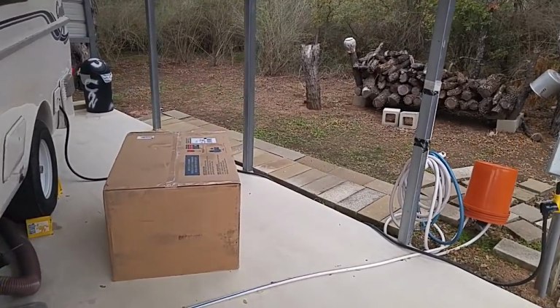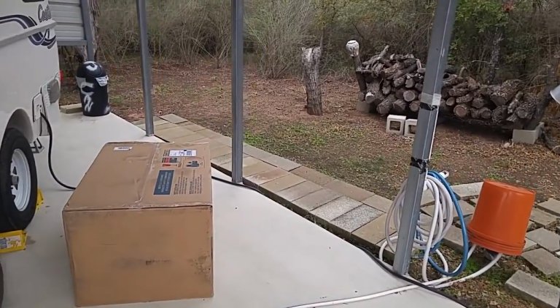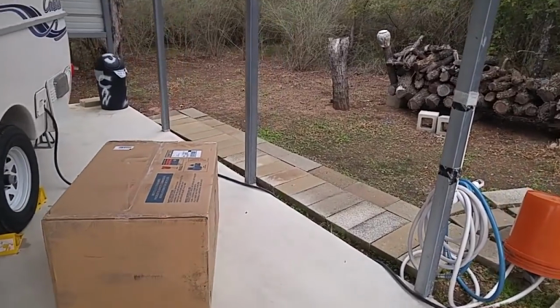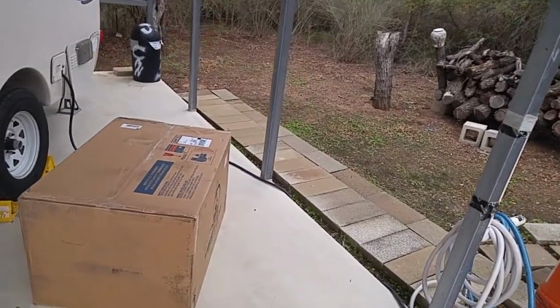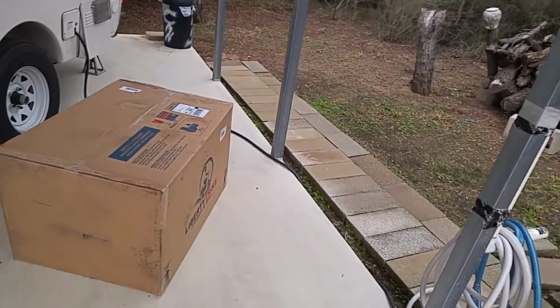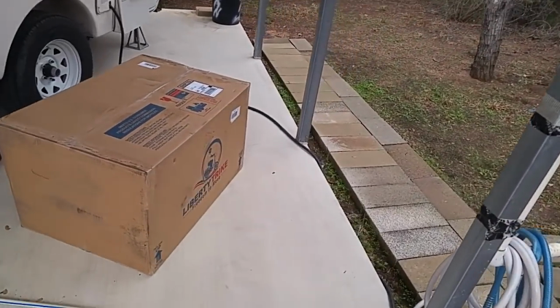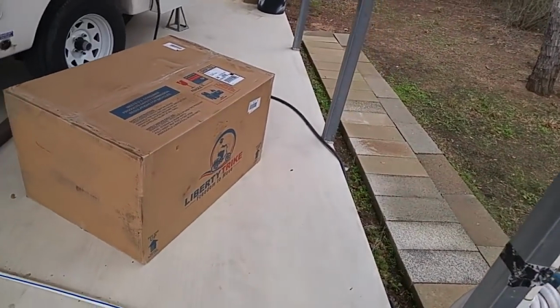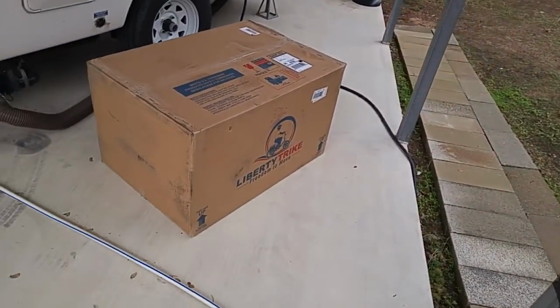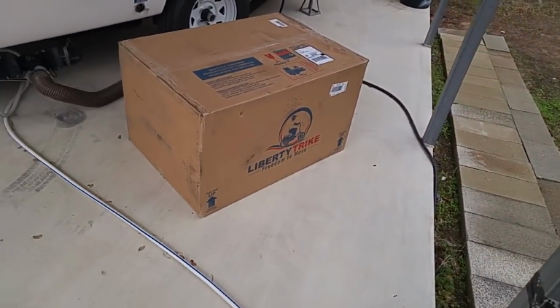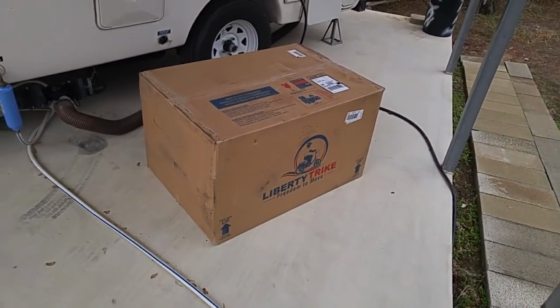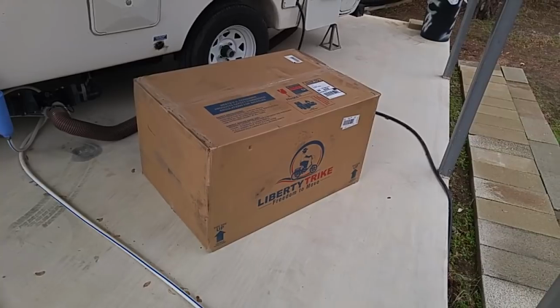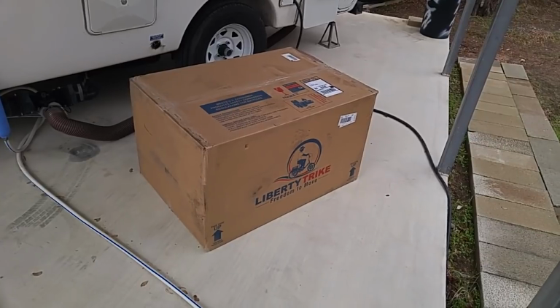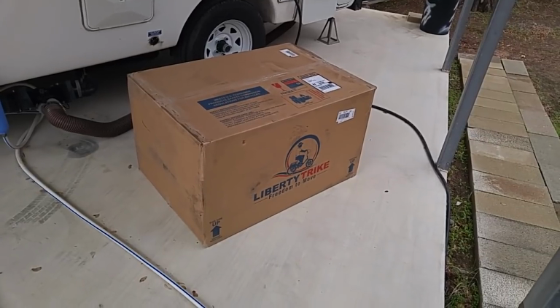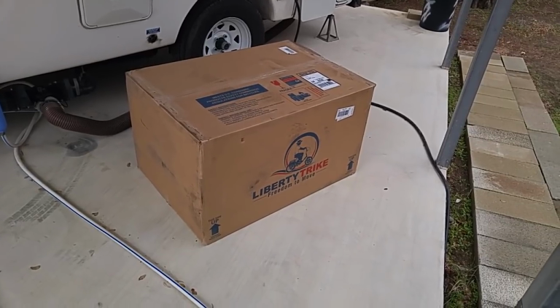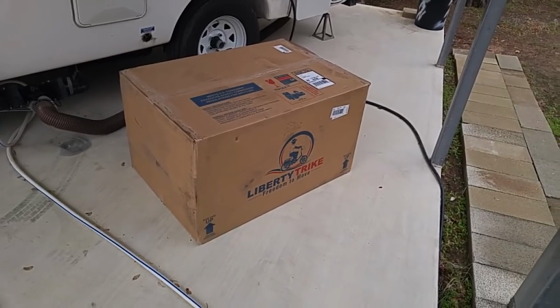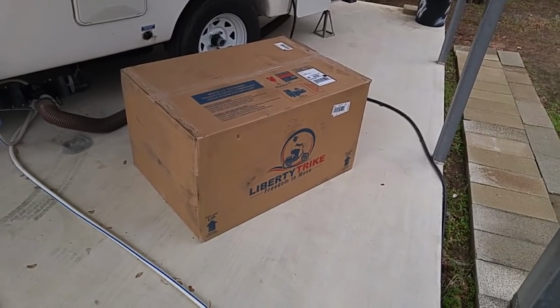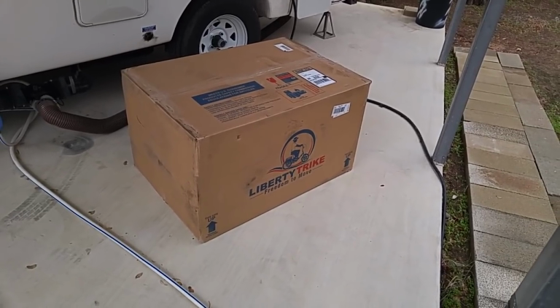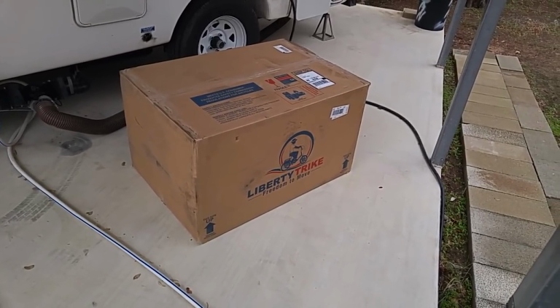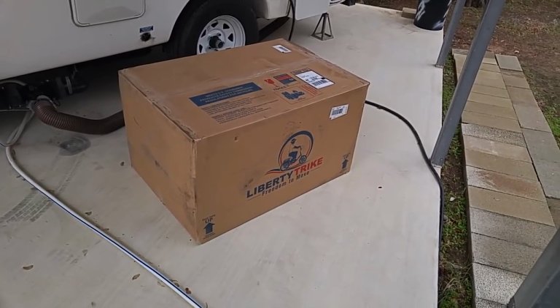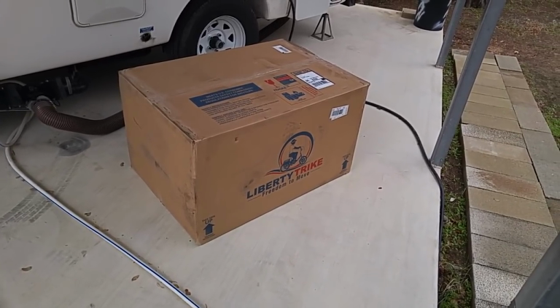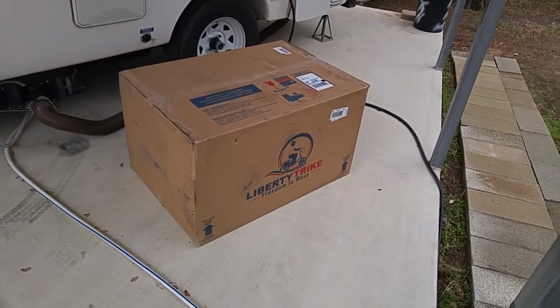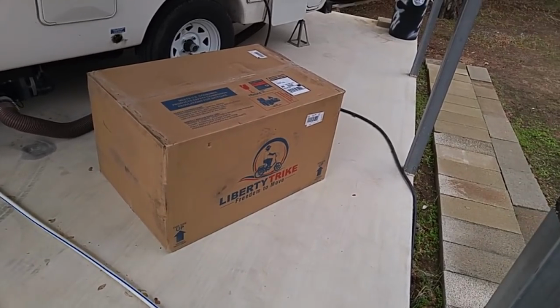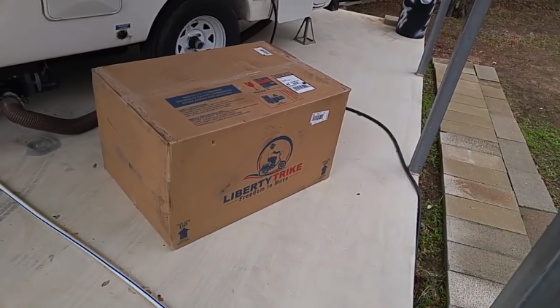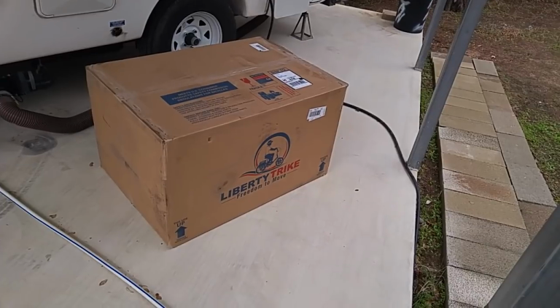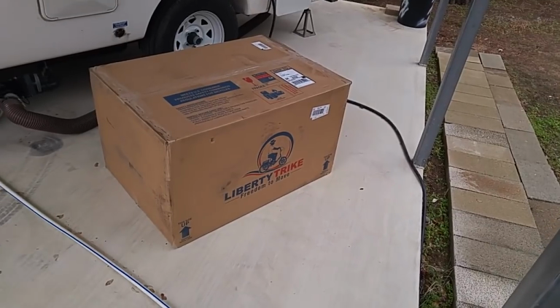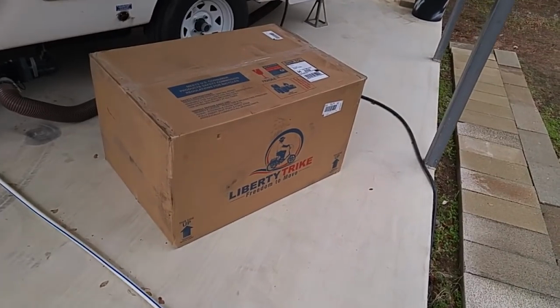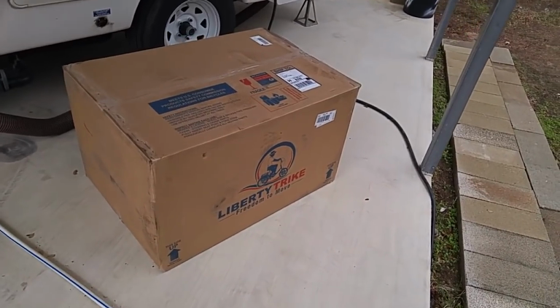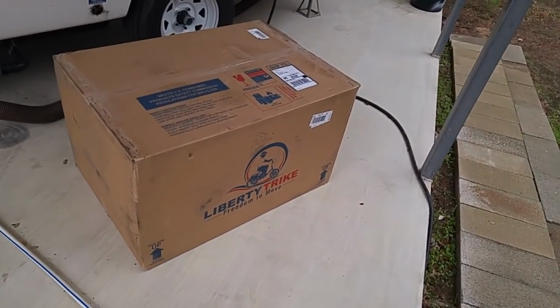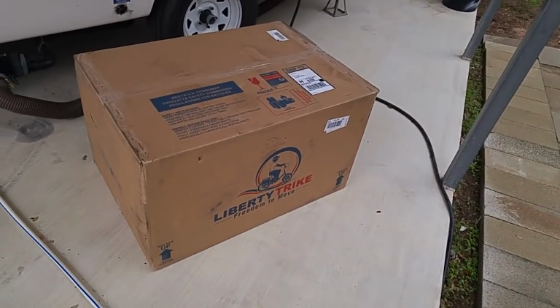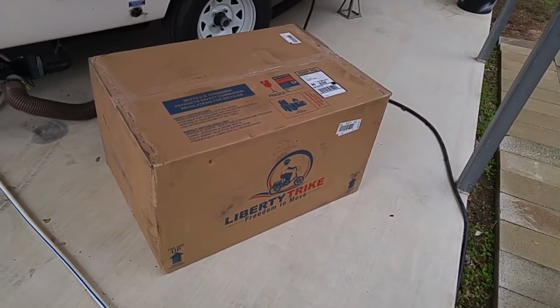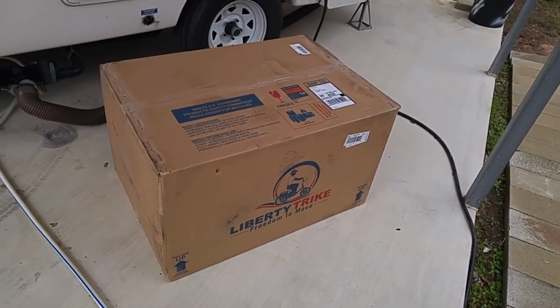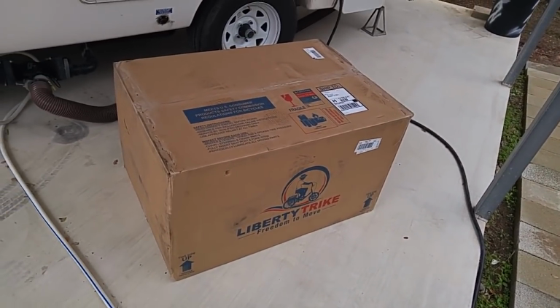How did it do? Yes, sir. There it is, ladies and gentlemen — the Liberty Trike Freedom to Move Electric Three-Wheel Trike. The right side is up. There's no damage to the box.